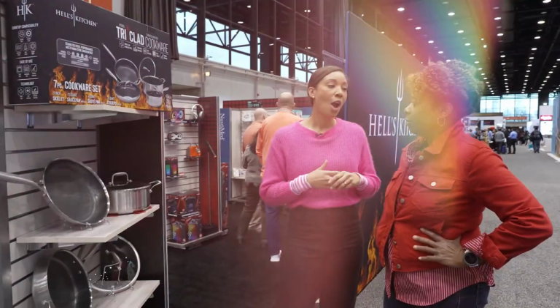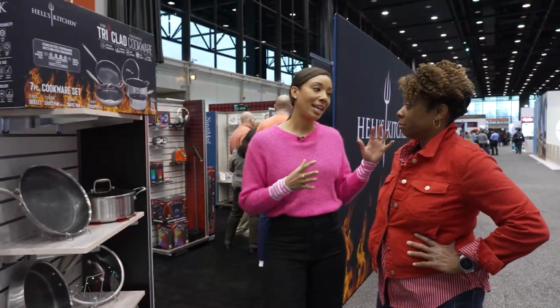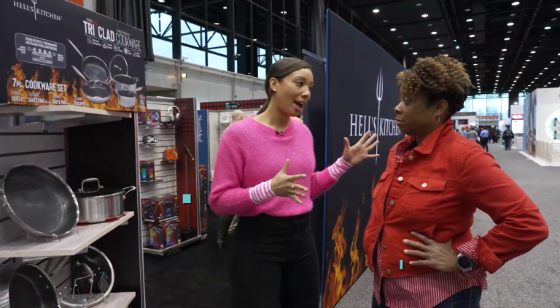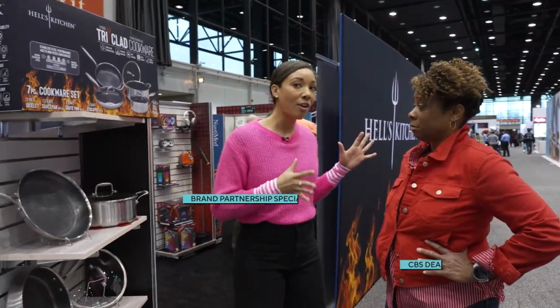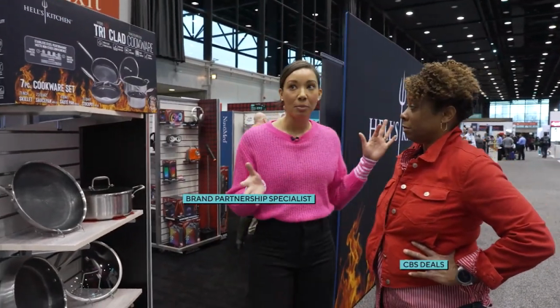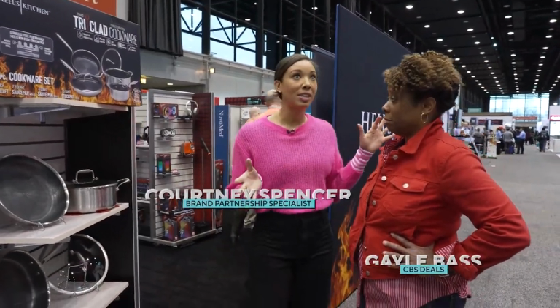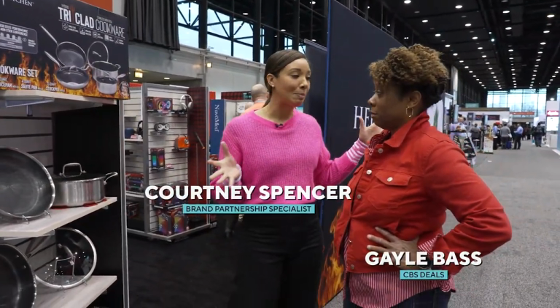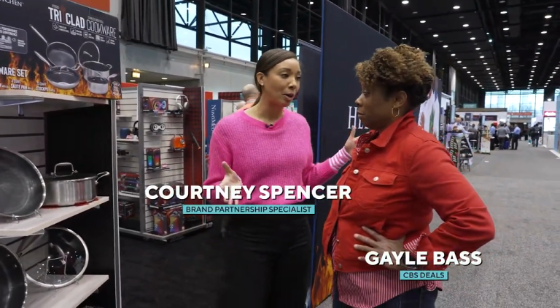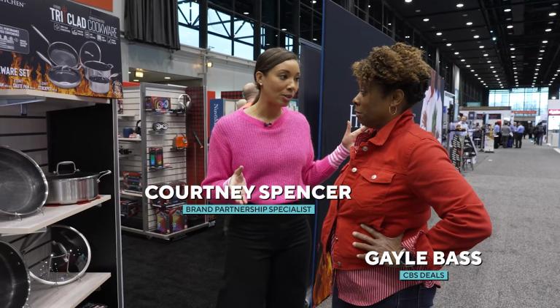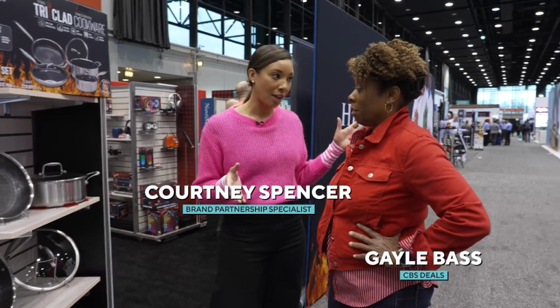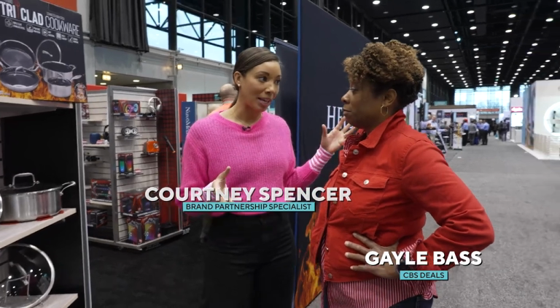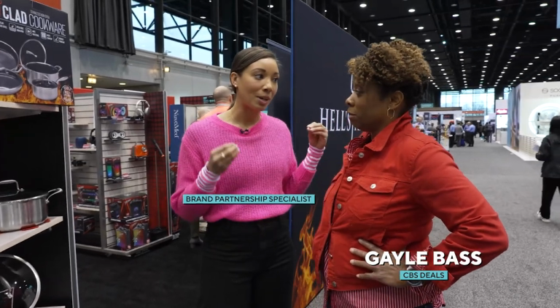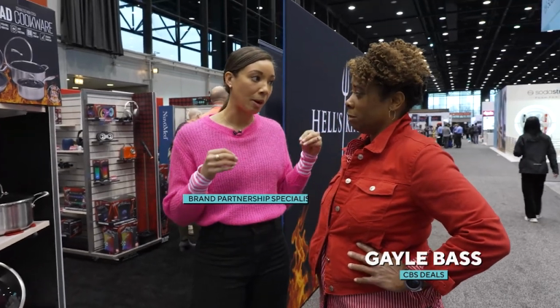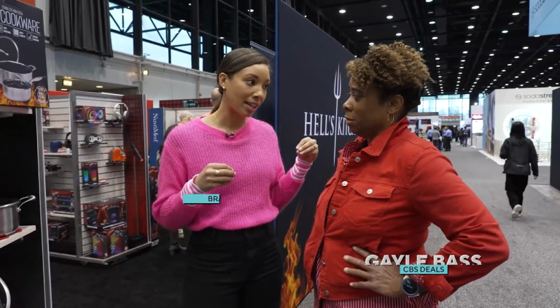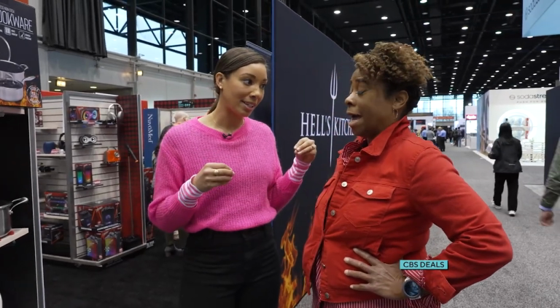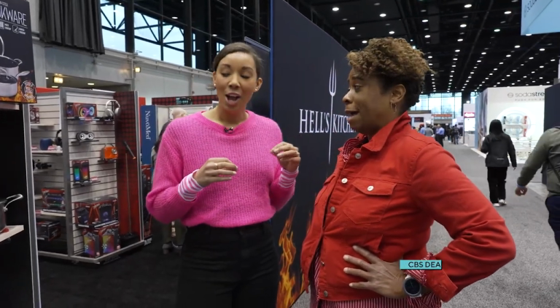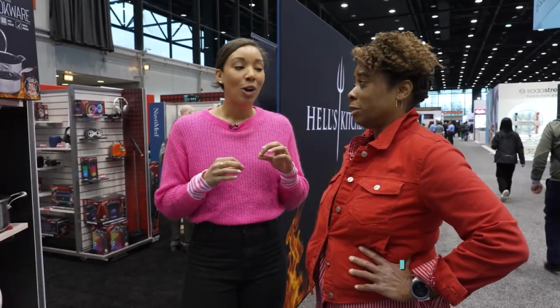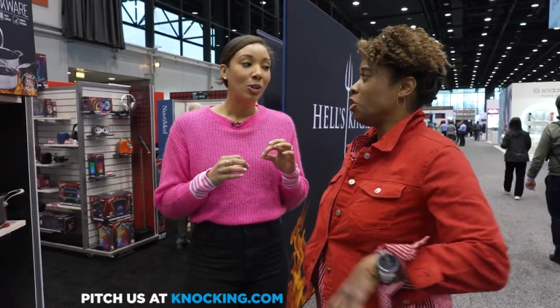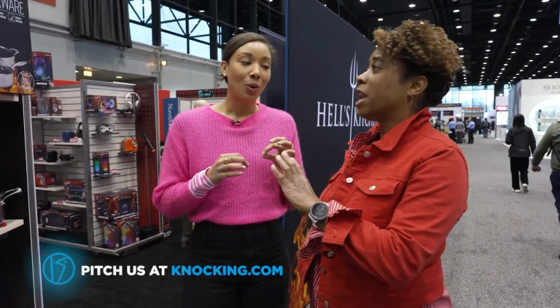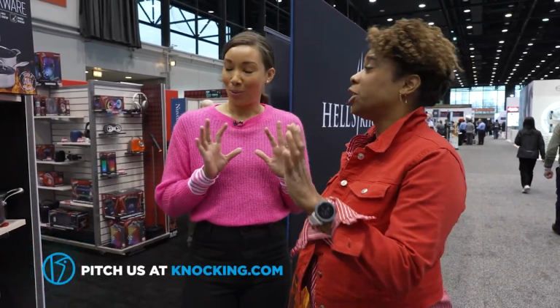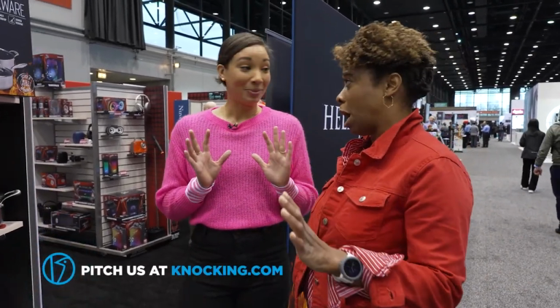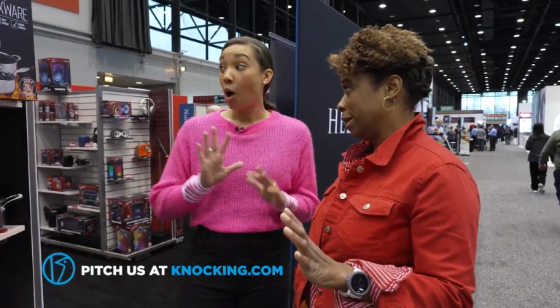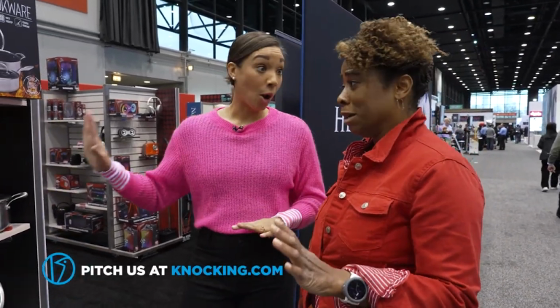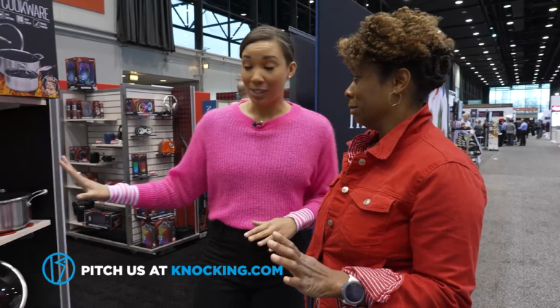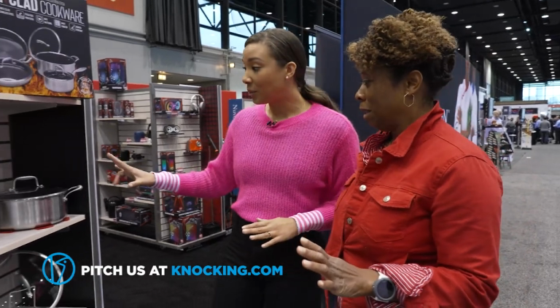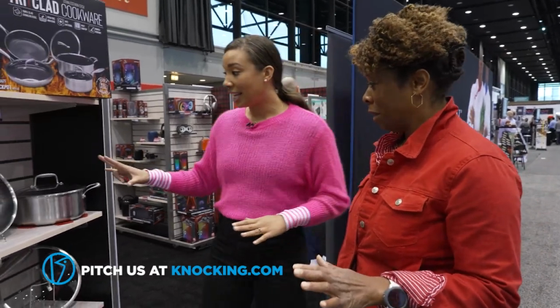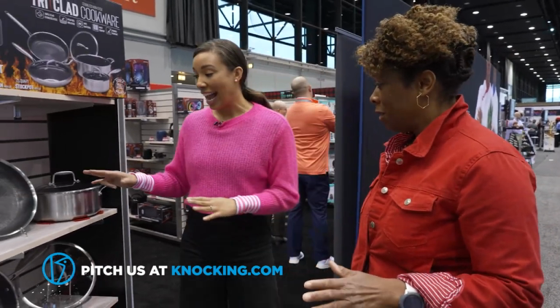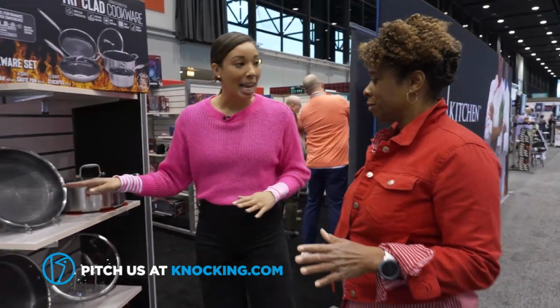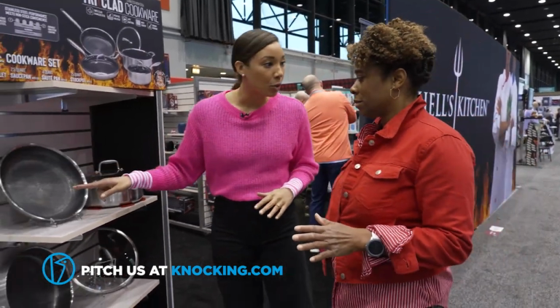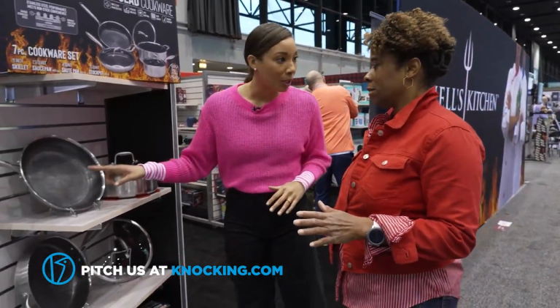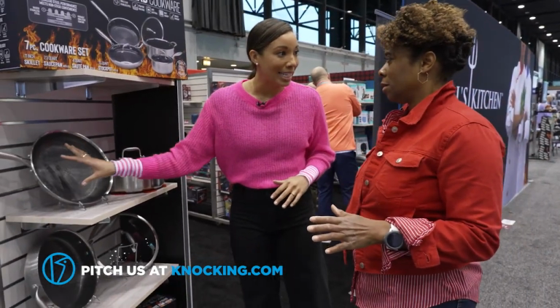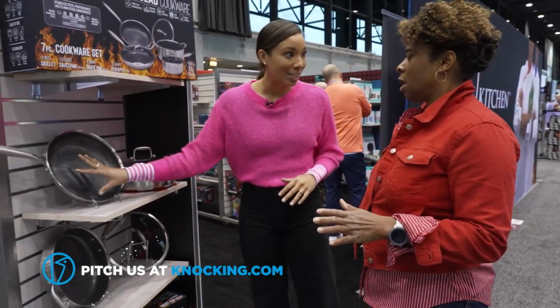We've brought you to the Inspired Home Show in Chicago because we want to see great products. You know me, I love a kitchen product. So this one right here has an antimicrobial inside.